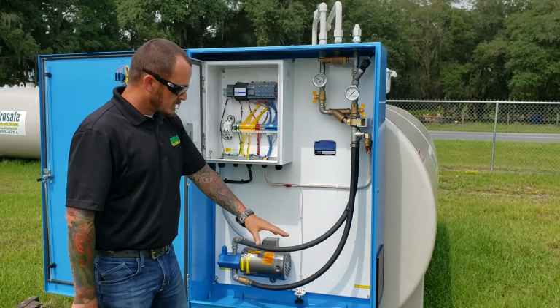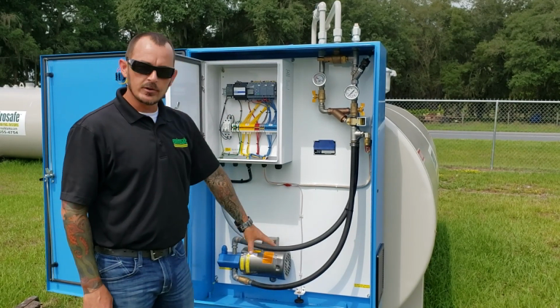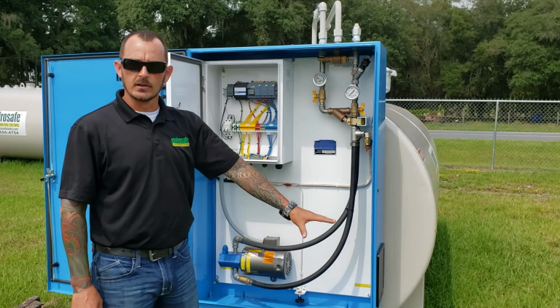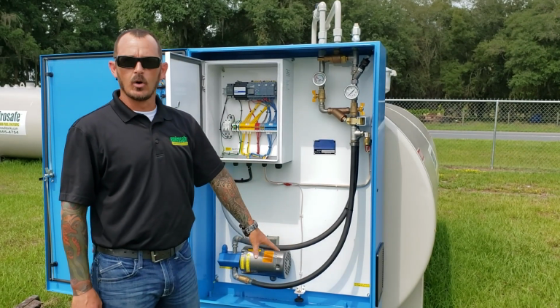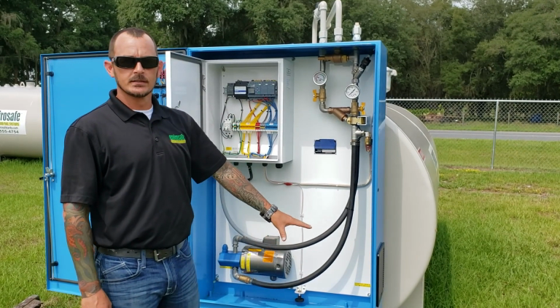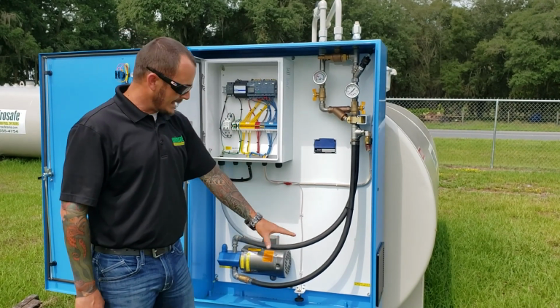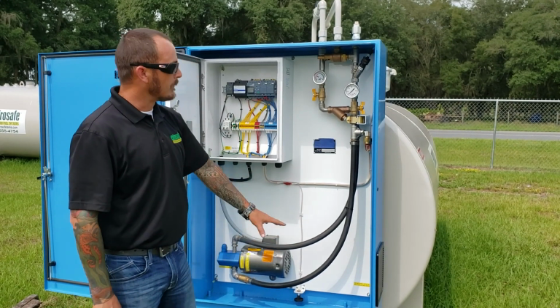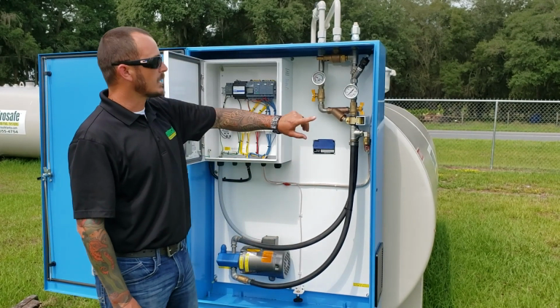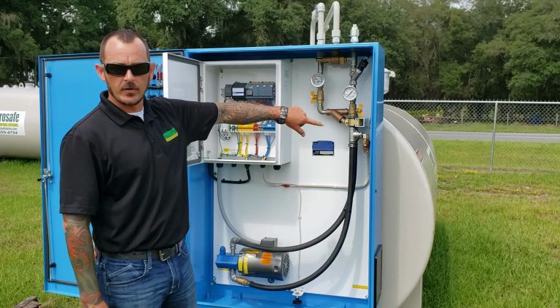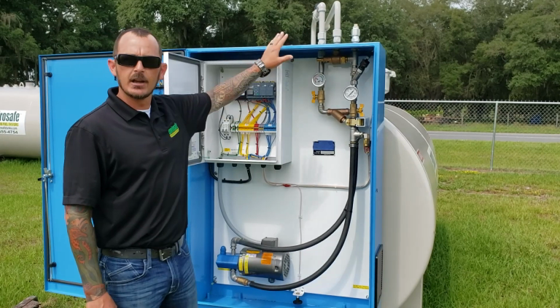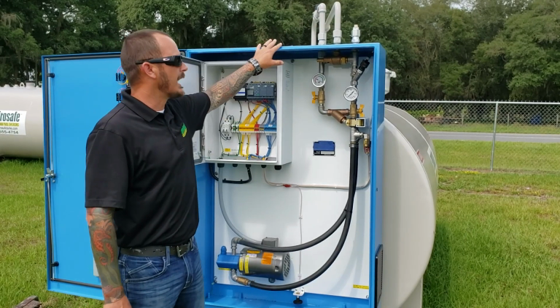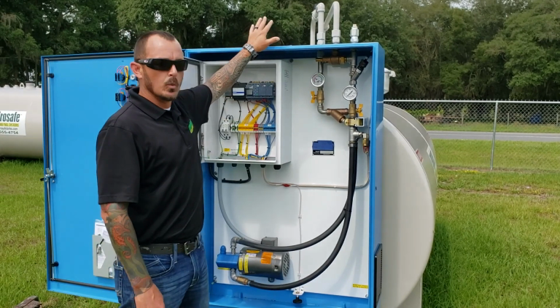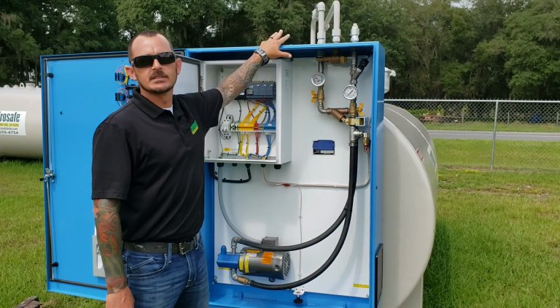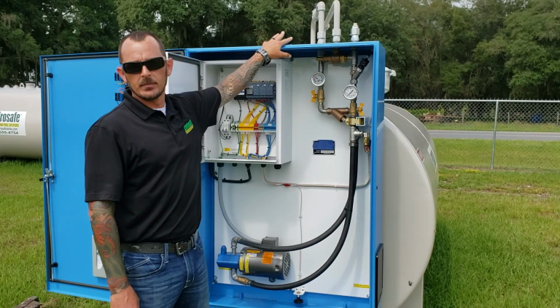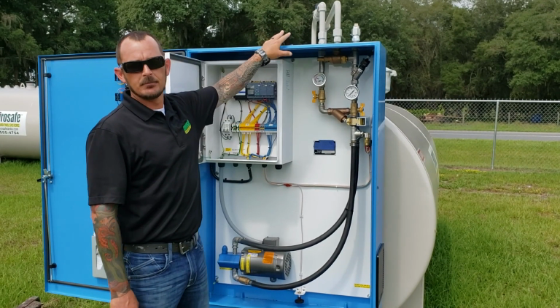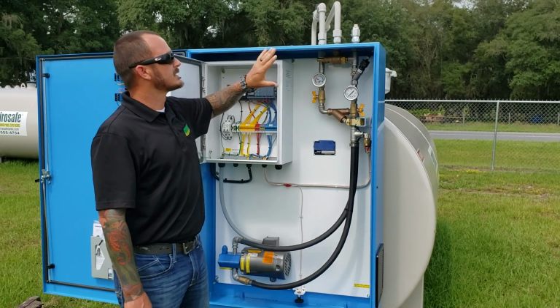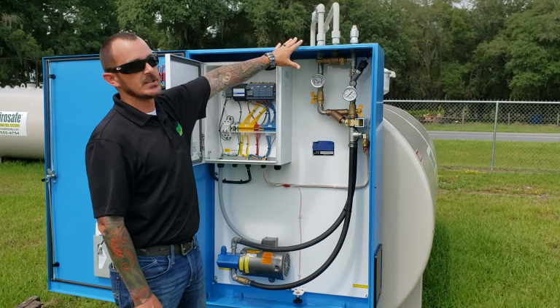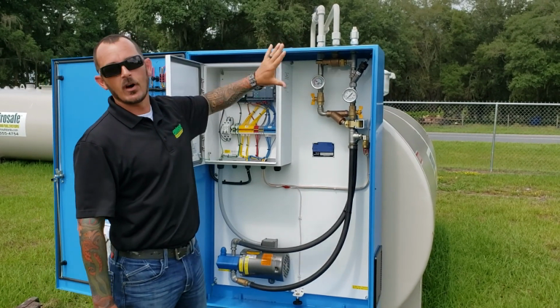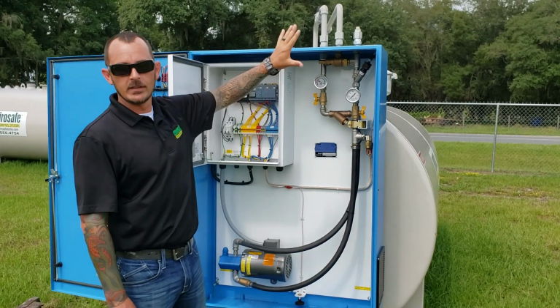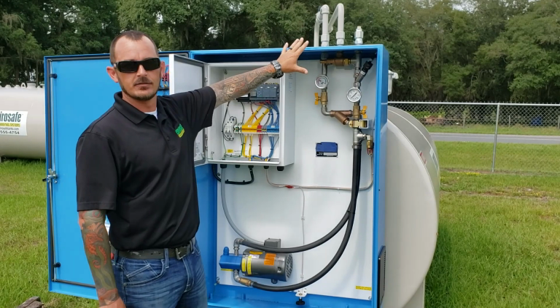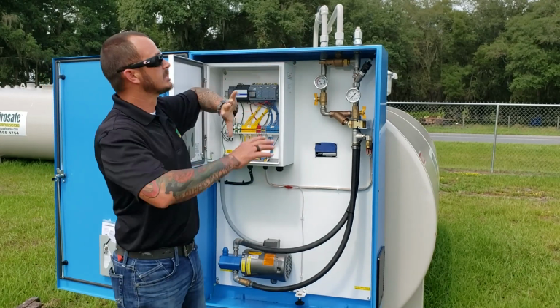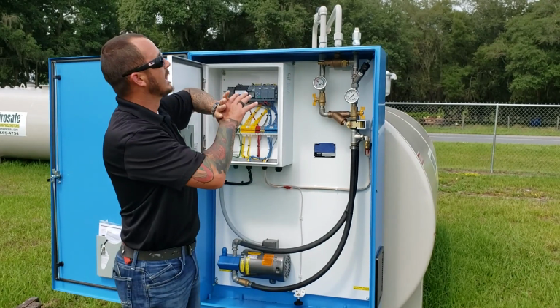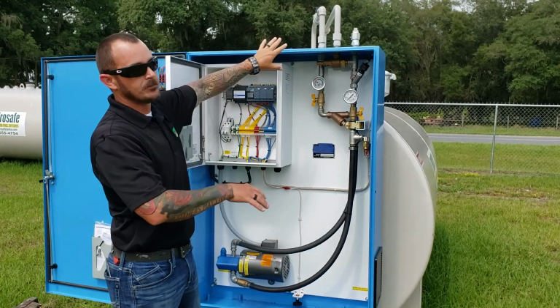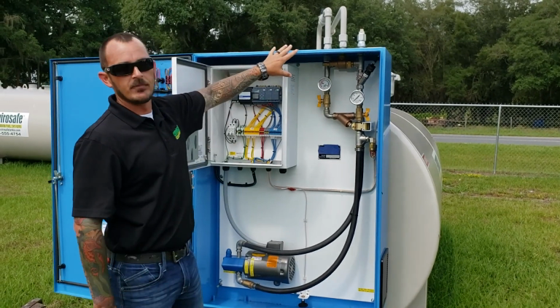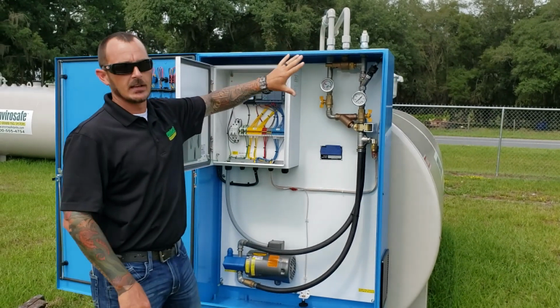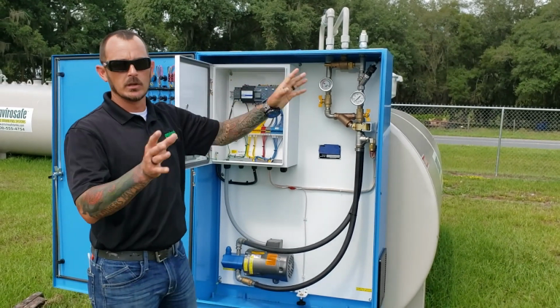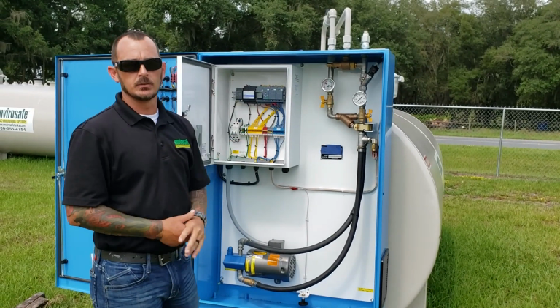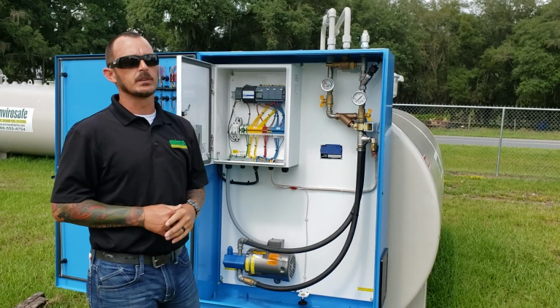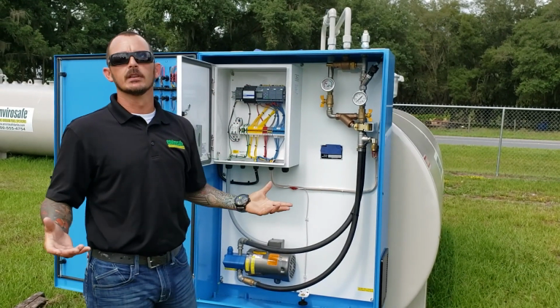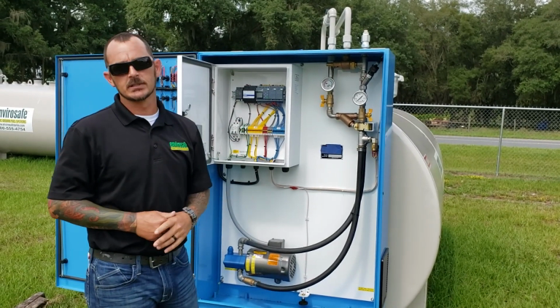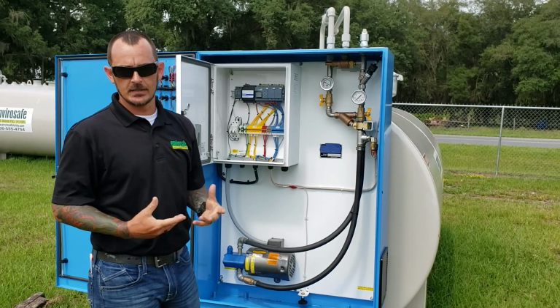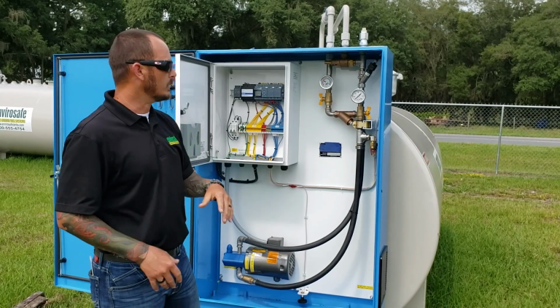So never drill your electrical holes in the bottom — always come from the side or from the top. We choose to come in from the top because it's associated with all the electrical fittings and pipe fittings all in one location. We feel that it looks much cleaner, so that's how we do it.